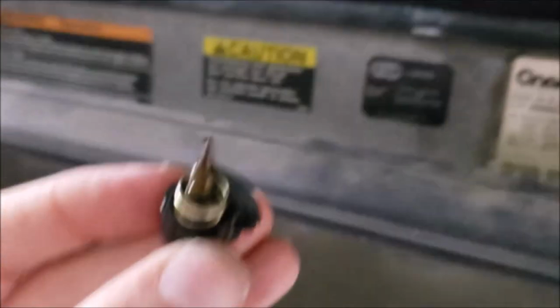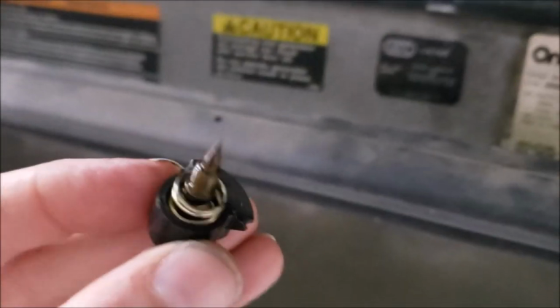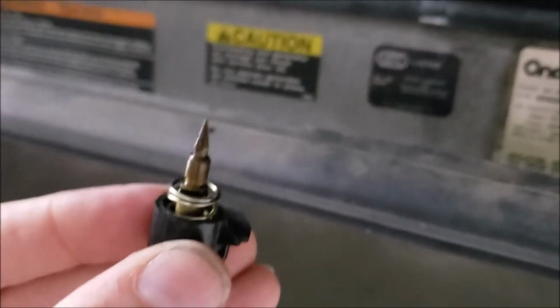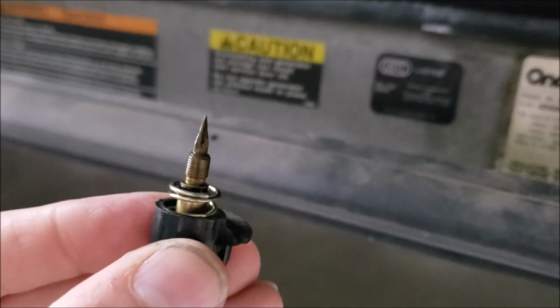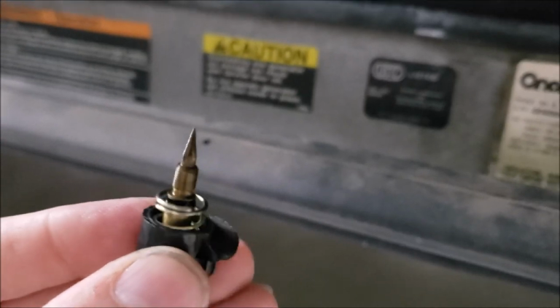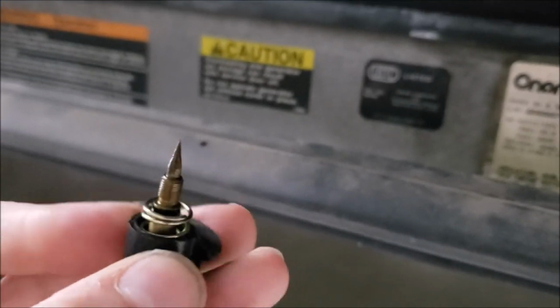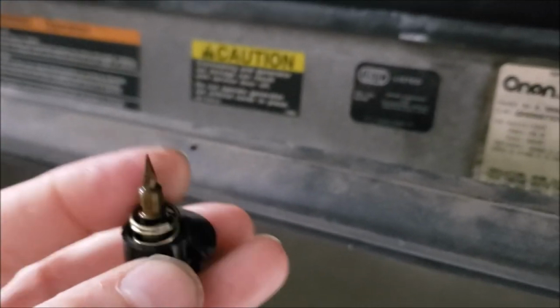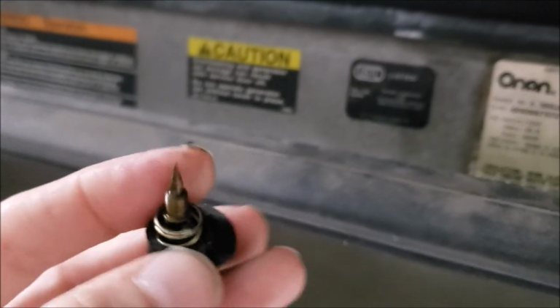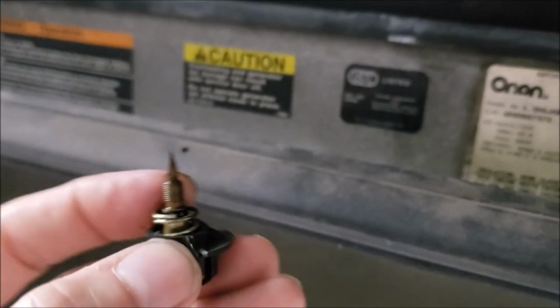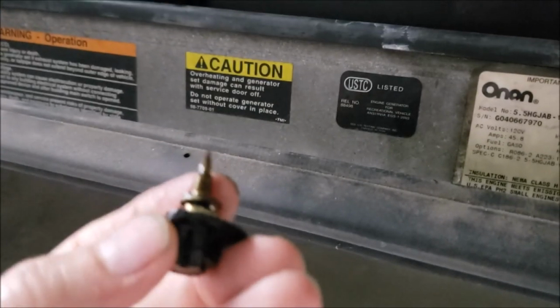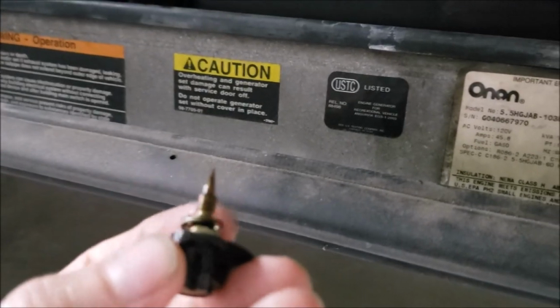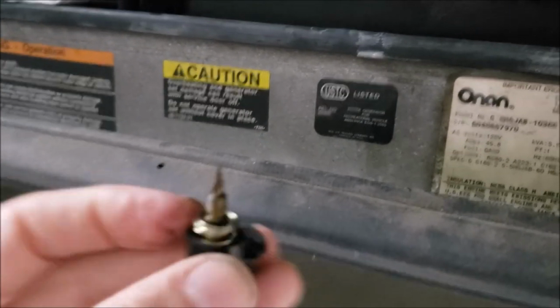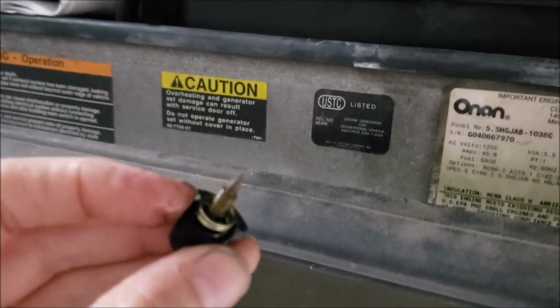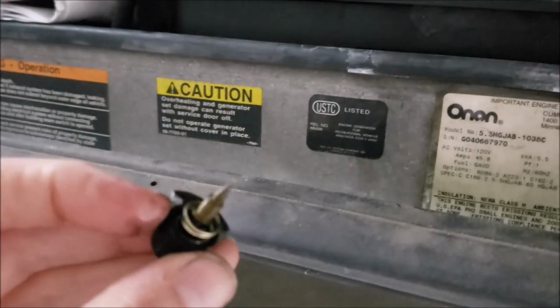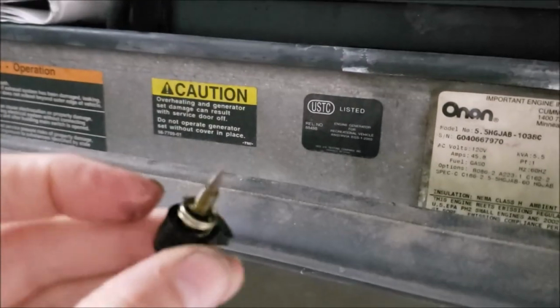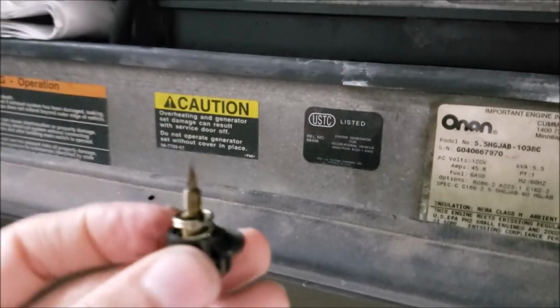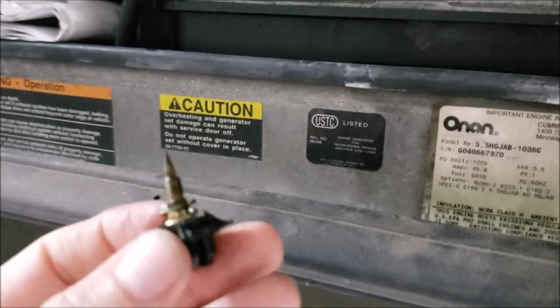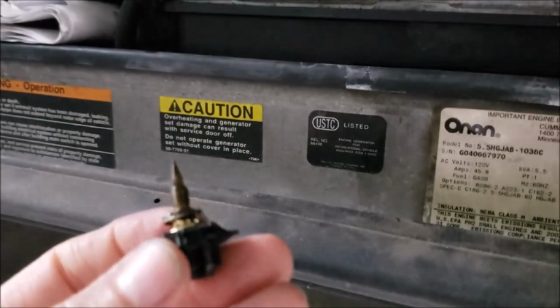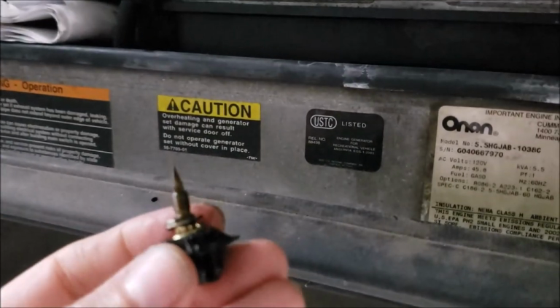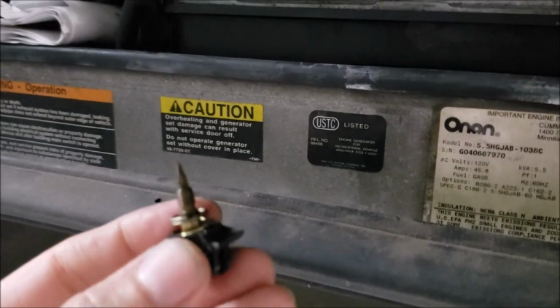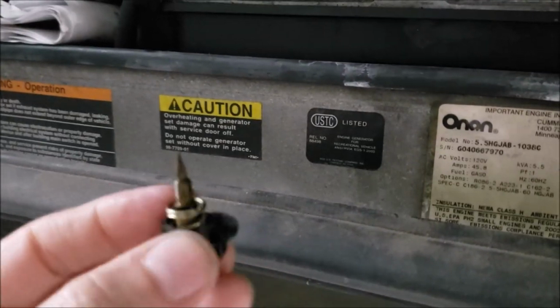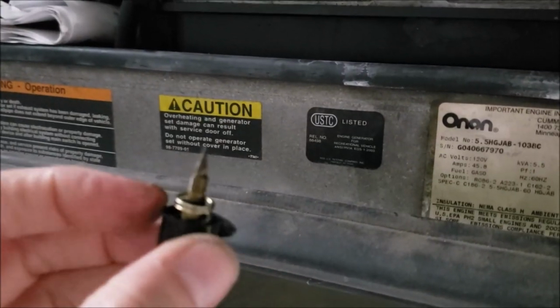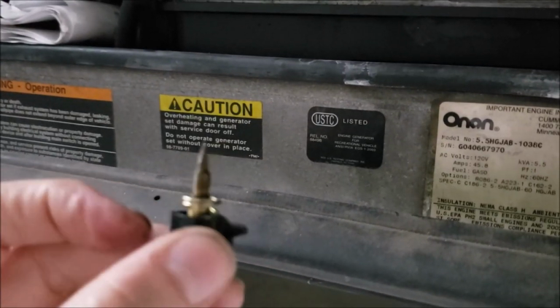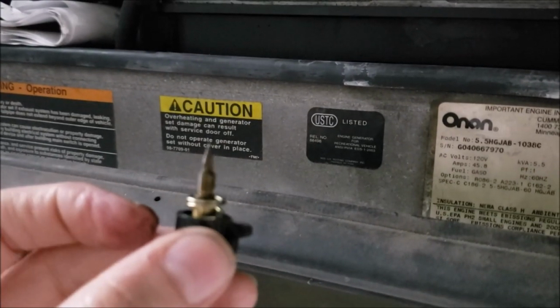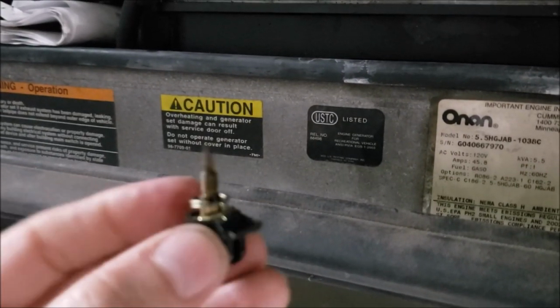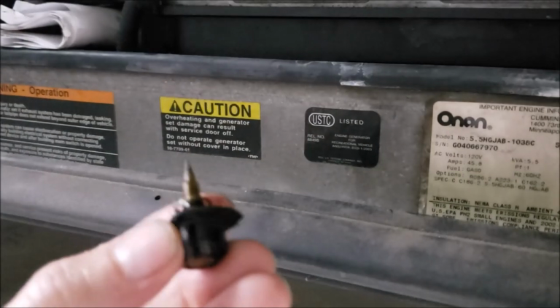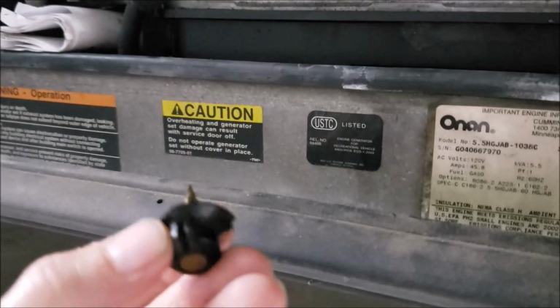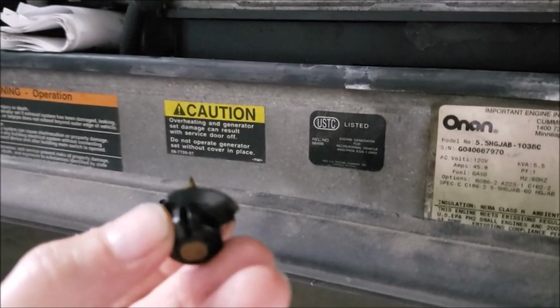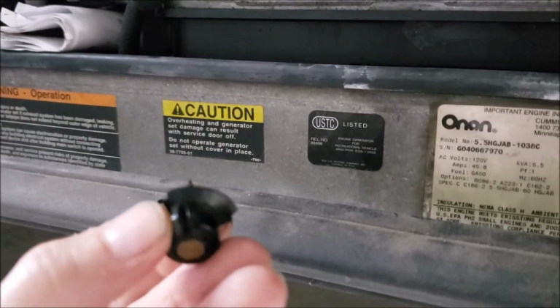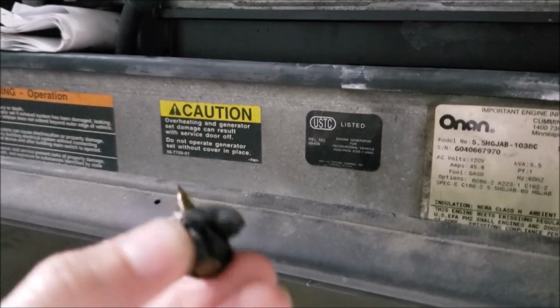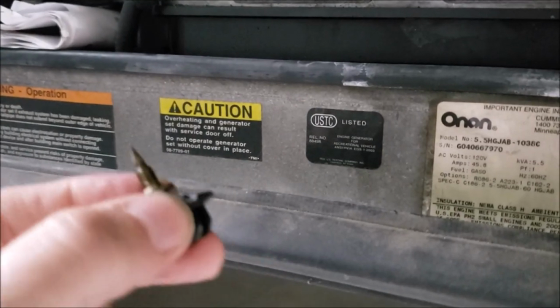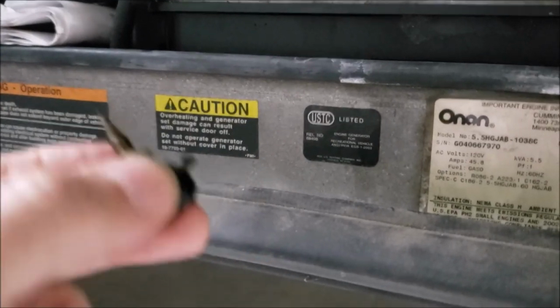Yep, so there's our spring and little o-ring. So I'm going to take it now to the garage and see if I can get rid of this plastic cap and take a Dremel tool and make me an adjustable jet out of it.